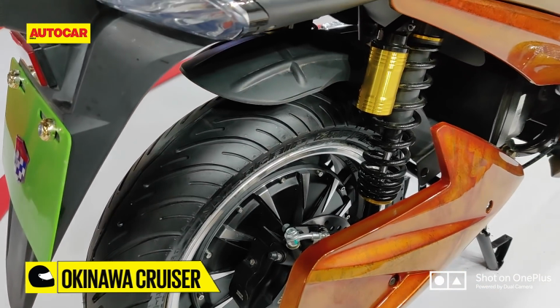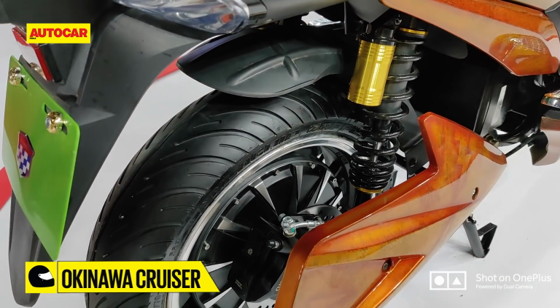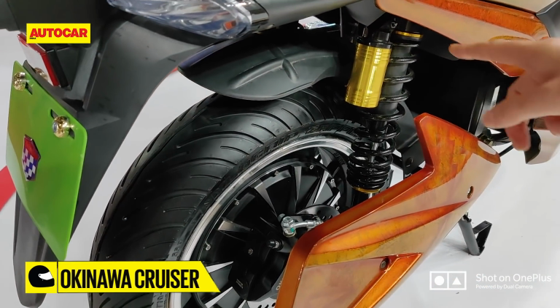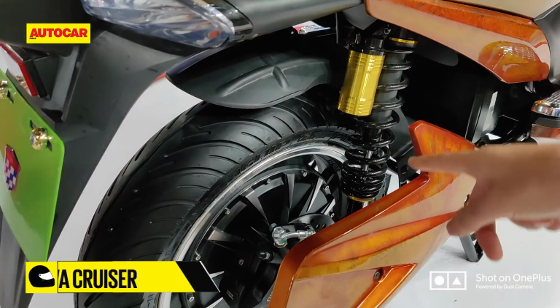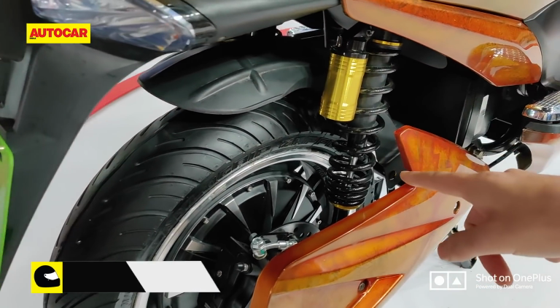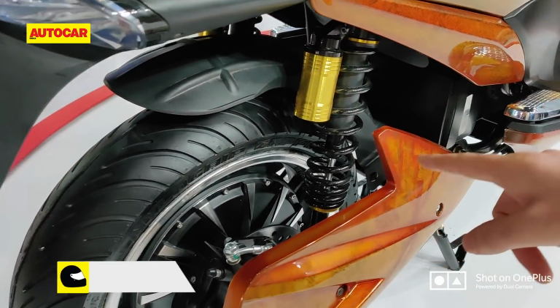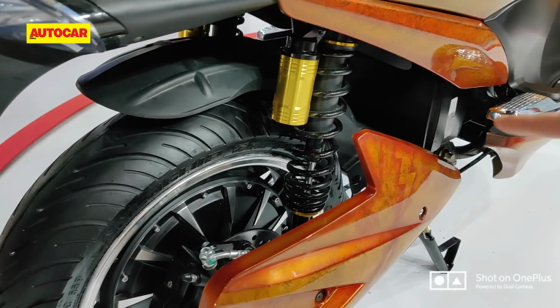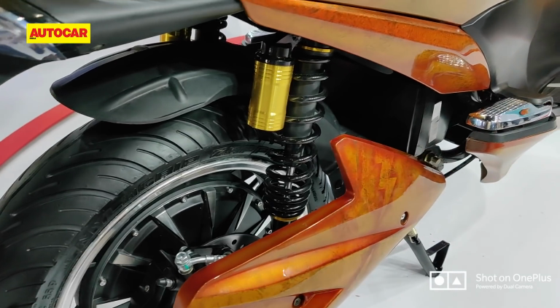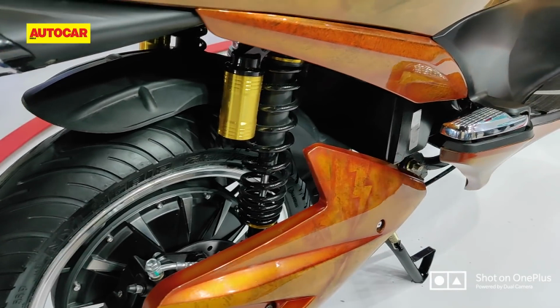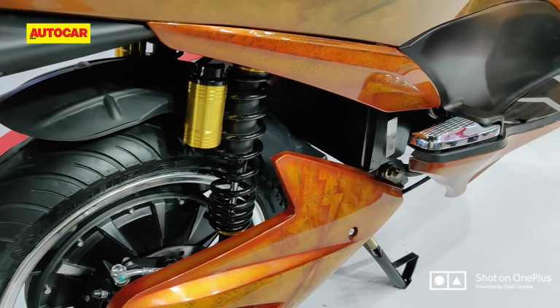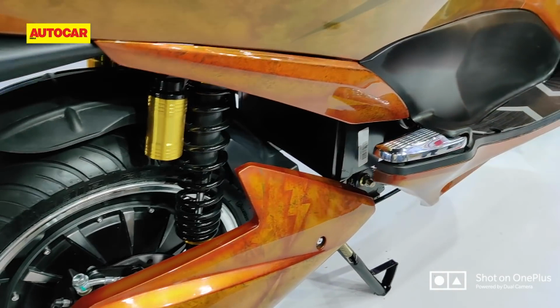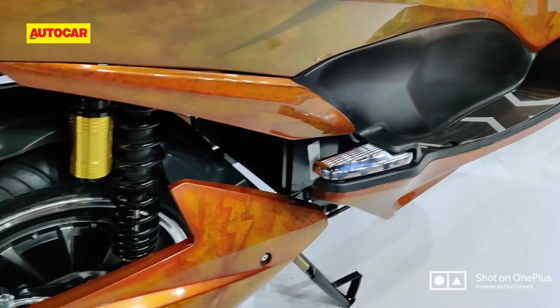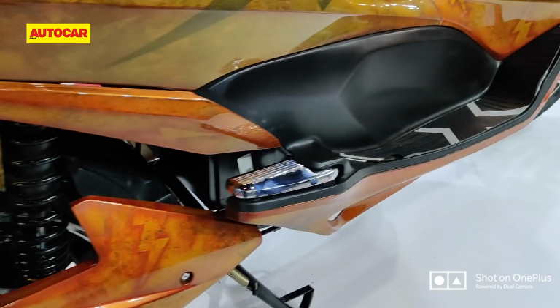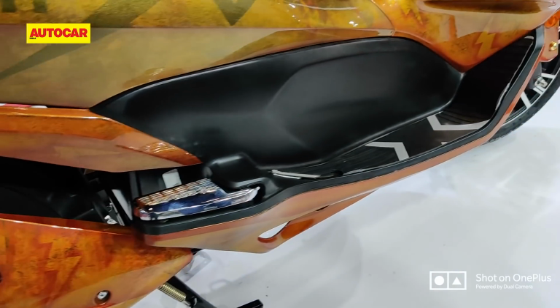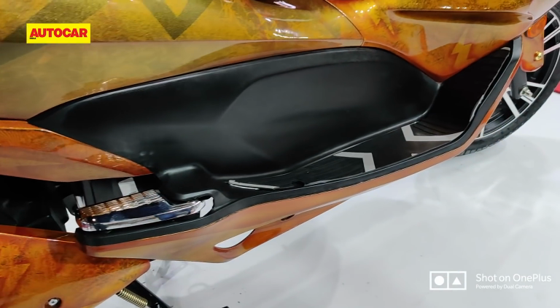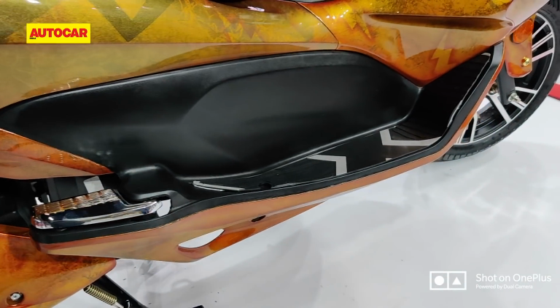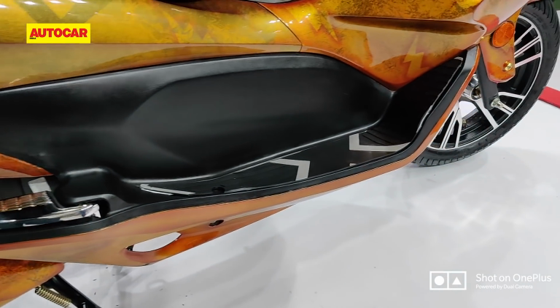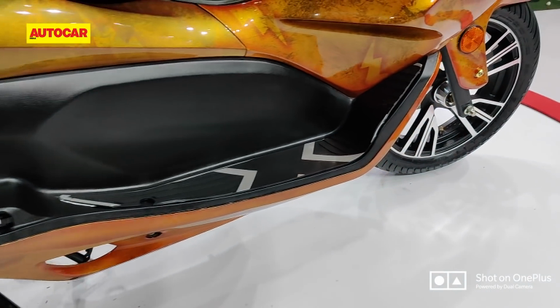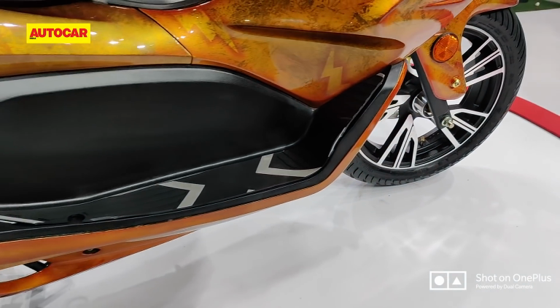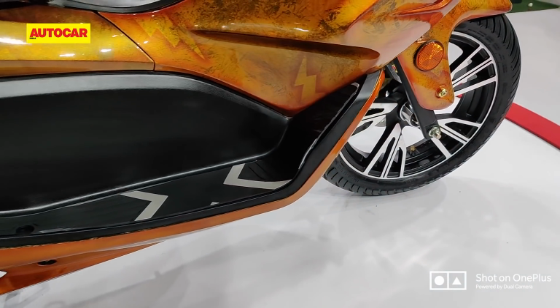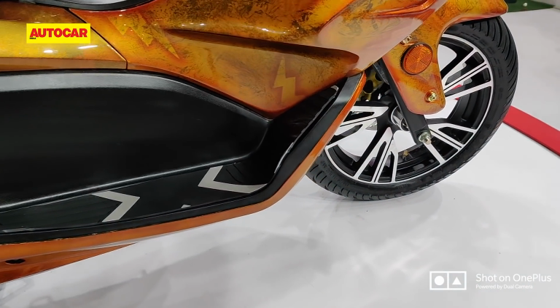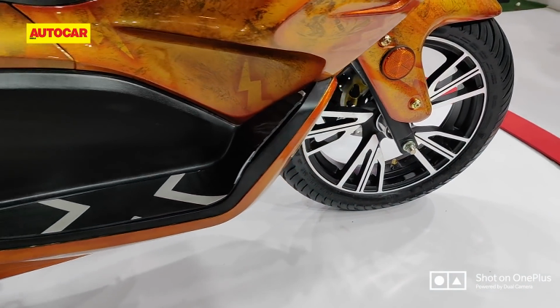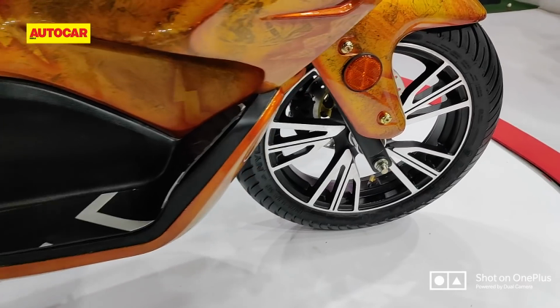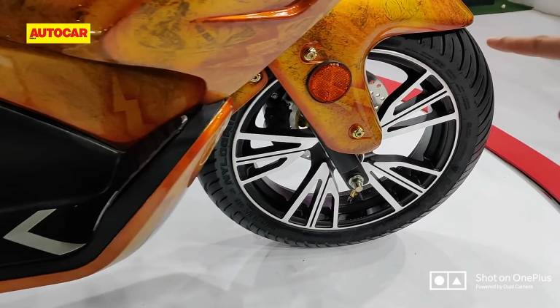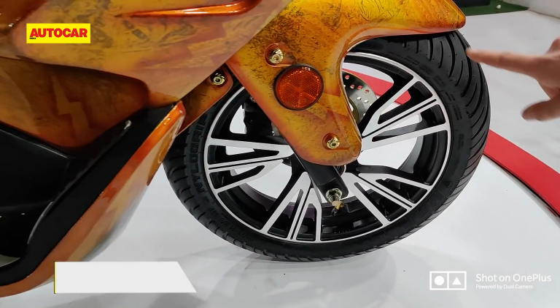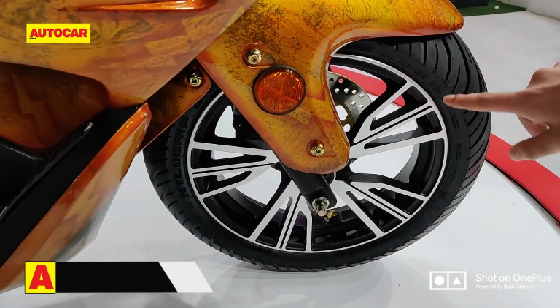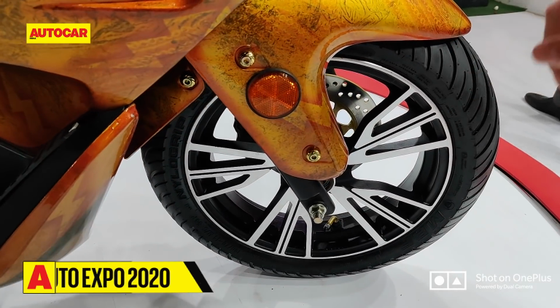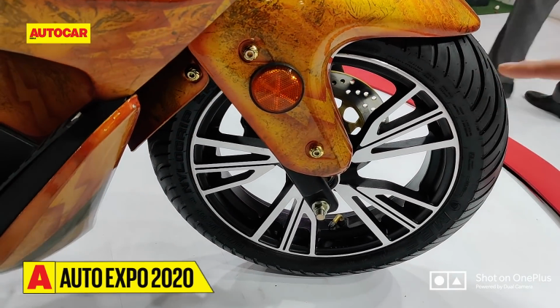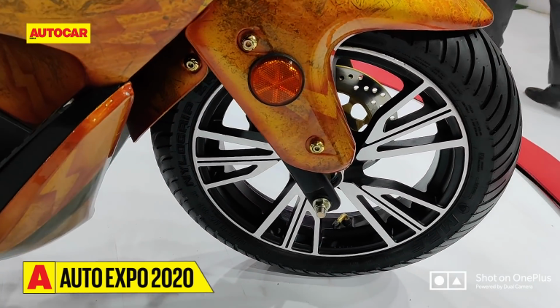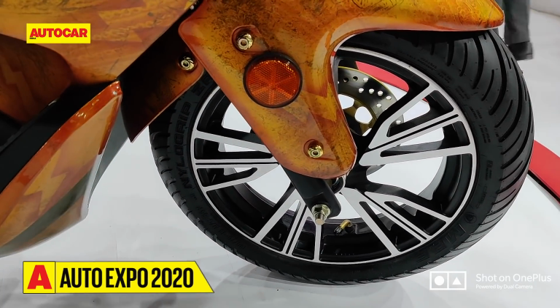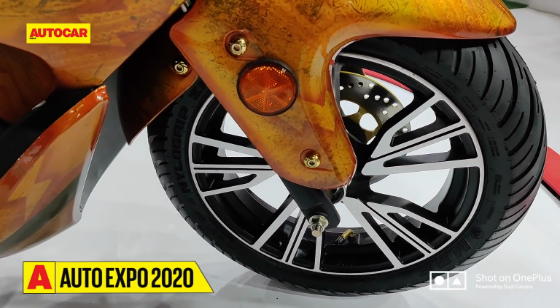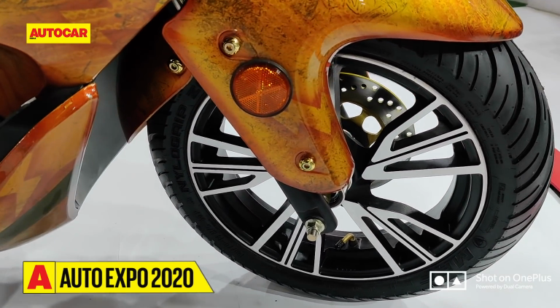Suspension is handled by dual shock absorbers at the rear and a fork at the front. It's nice to see 14 inch wheels on this — they're wrapped in MRF tires, and 14 inch wheels will bring good stability.